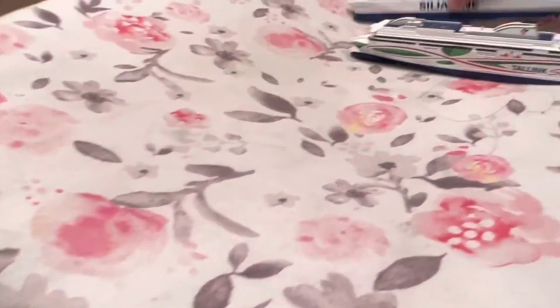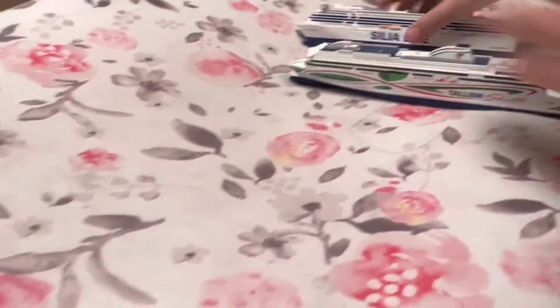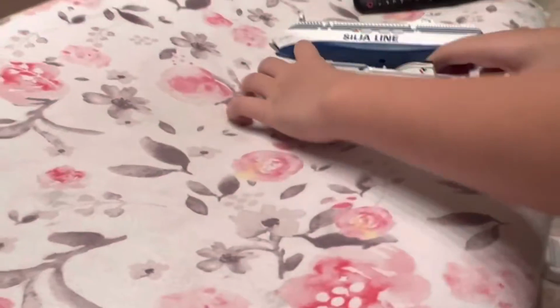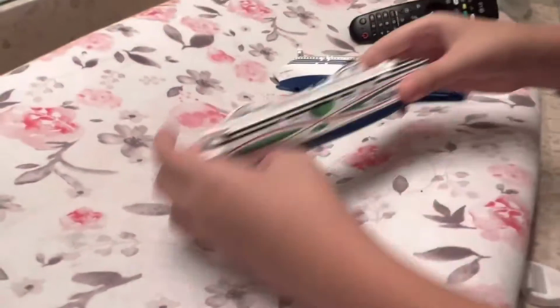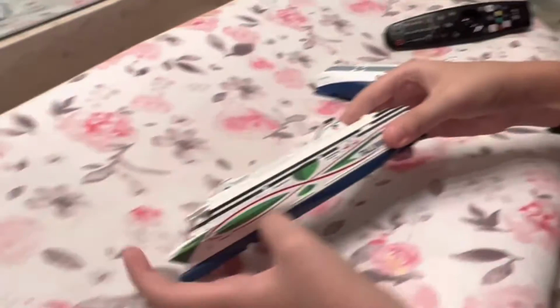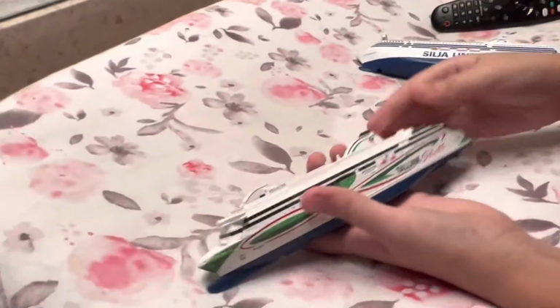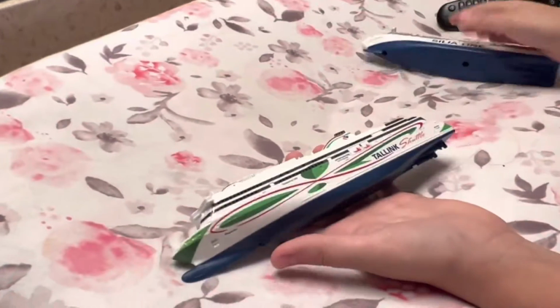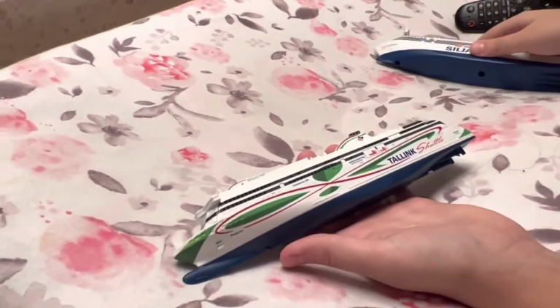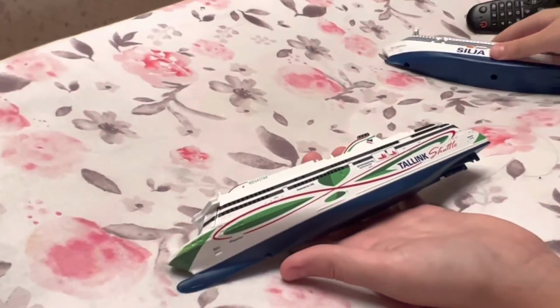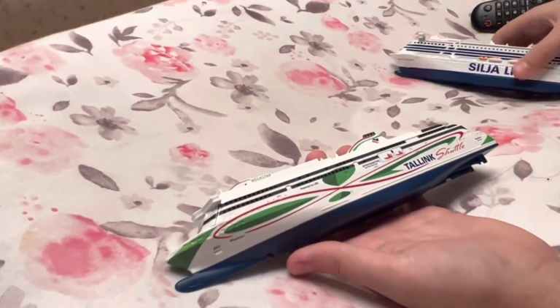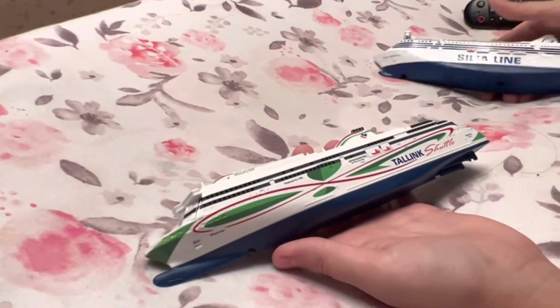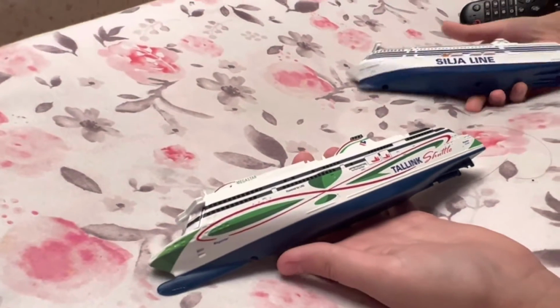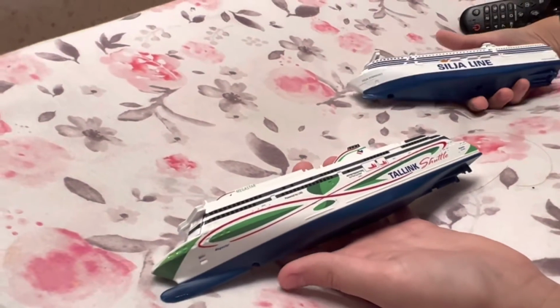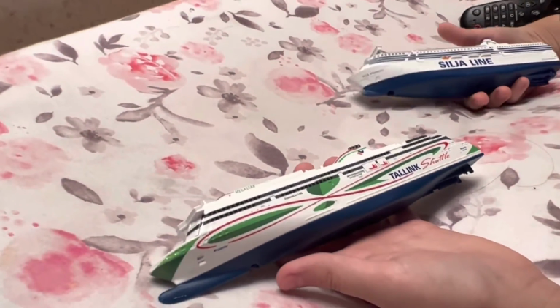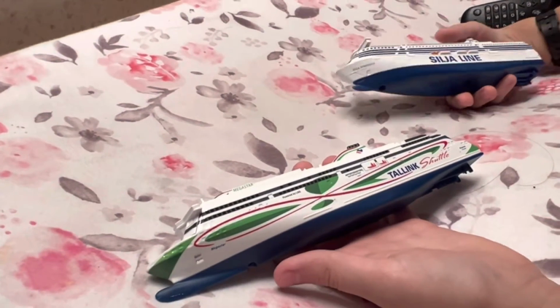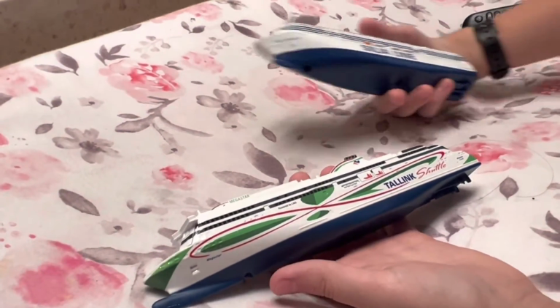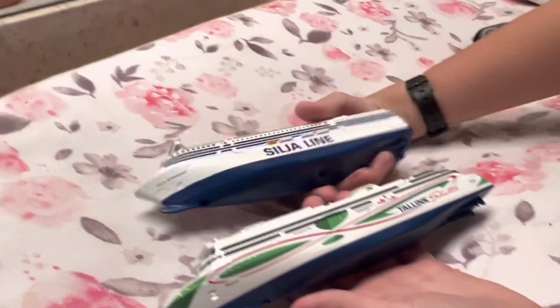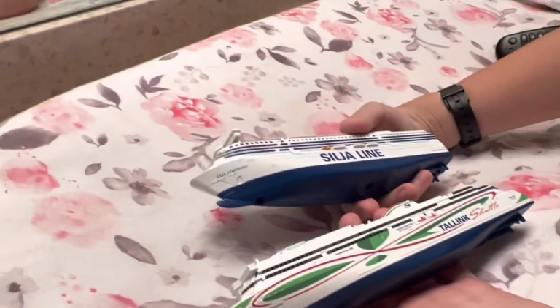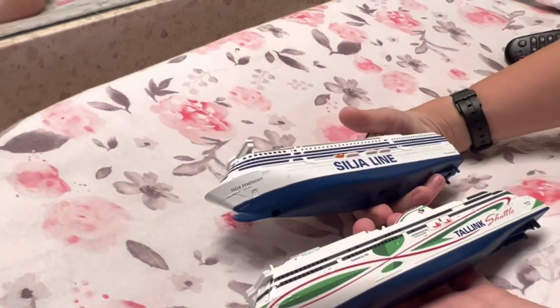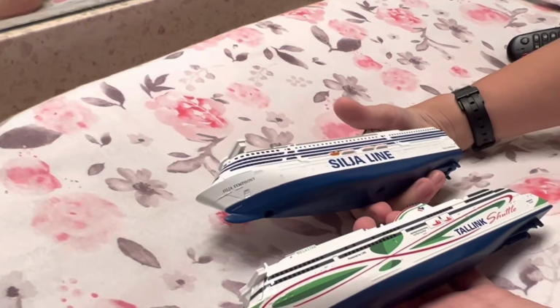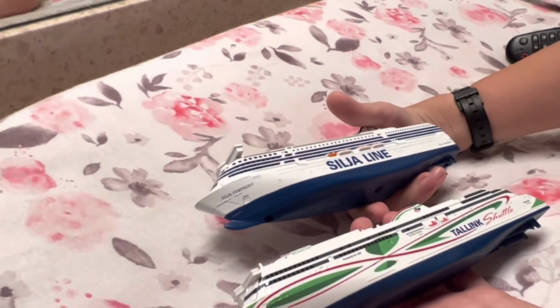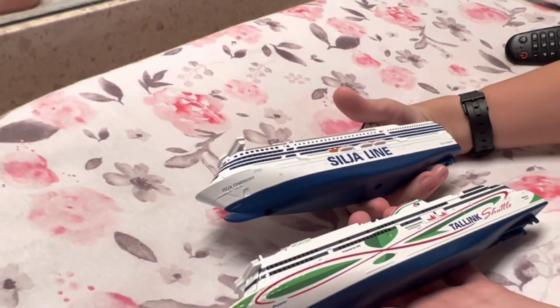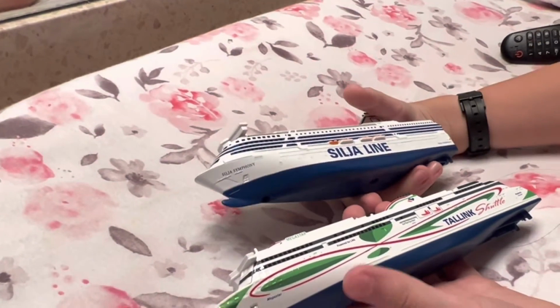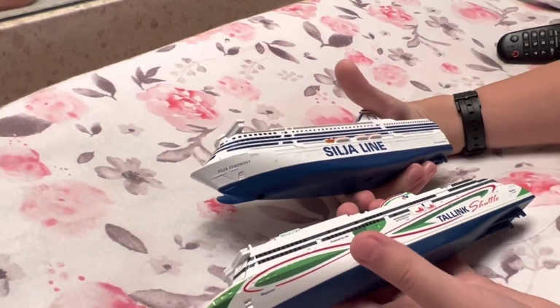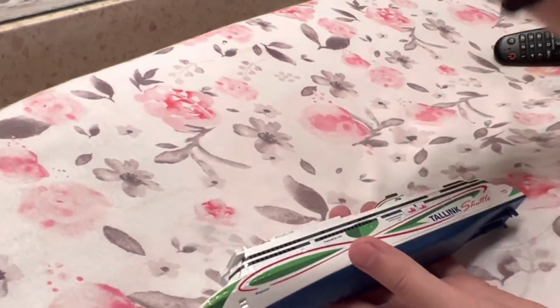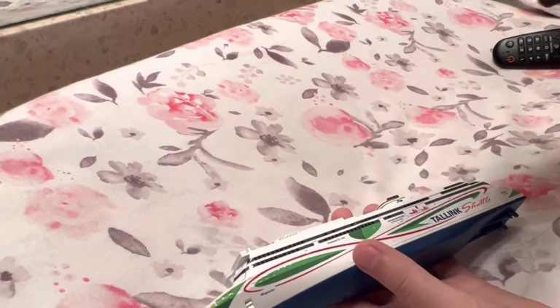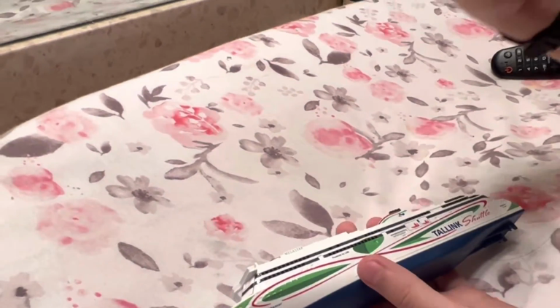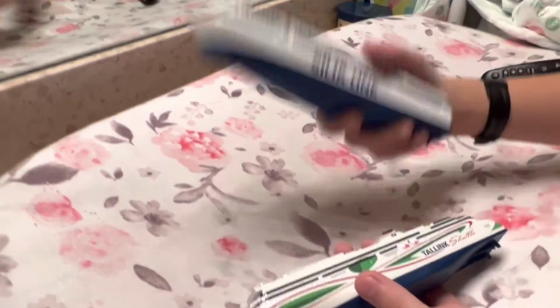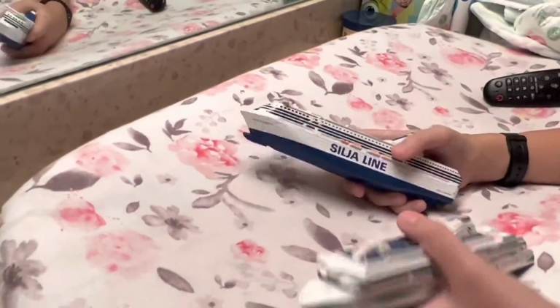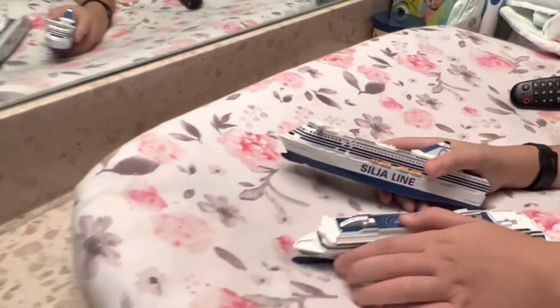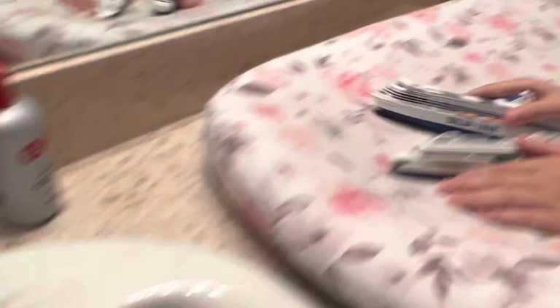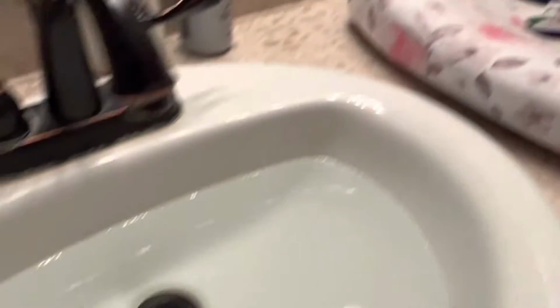We got the Megastar from Tall Link Shuttle — it's heavy. Then the Soldier Symphony from Soldier One, which I think this one's going to float the most. All right, let's try it out.